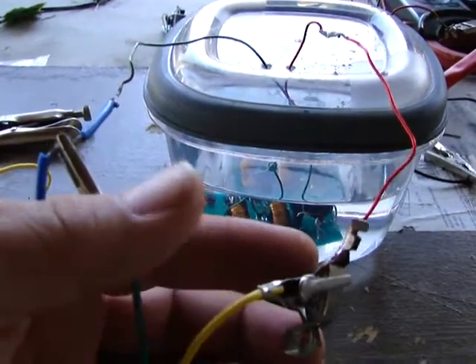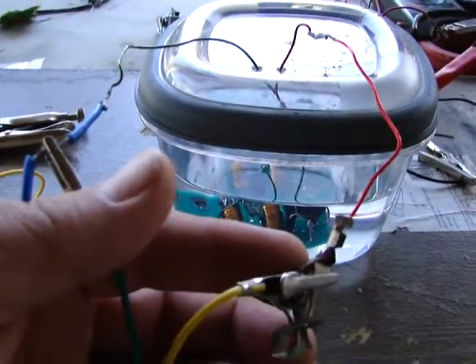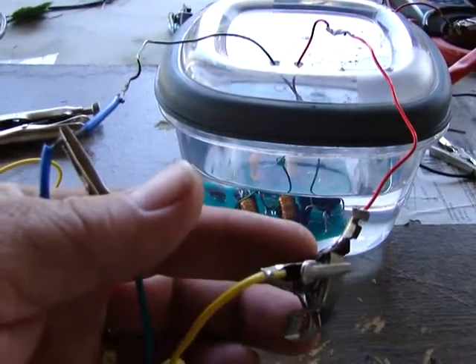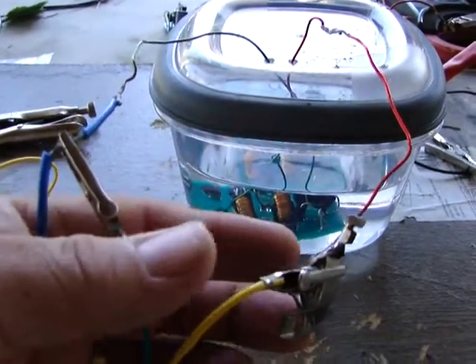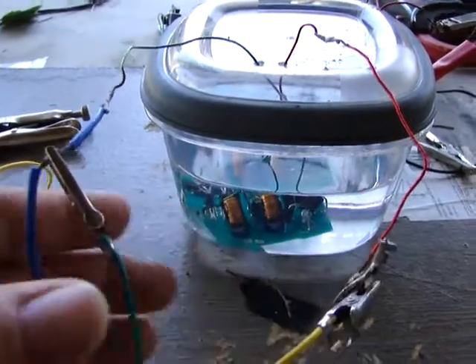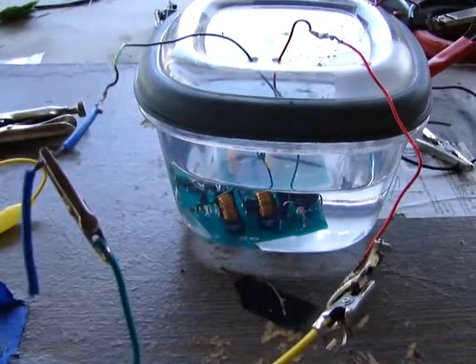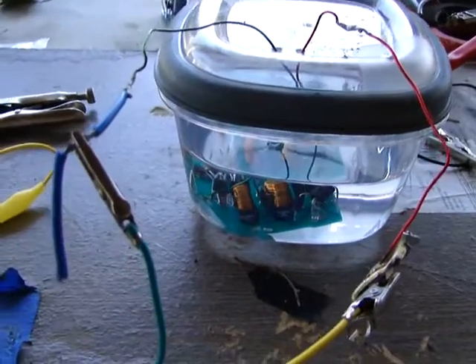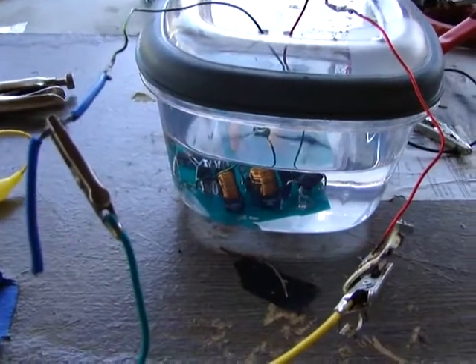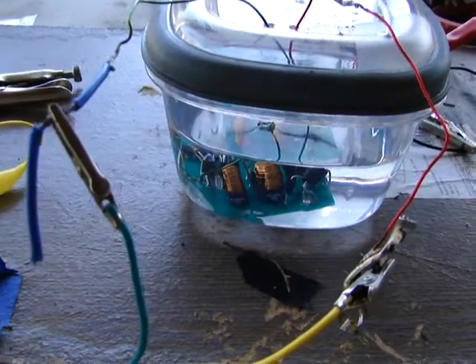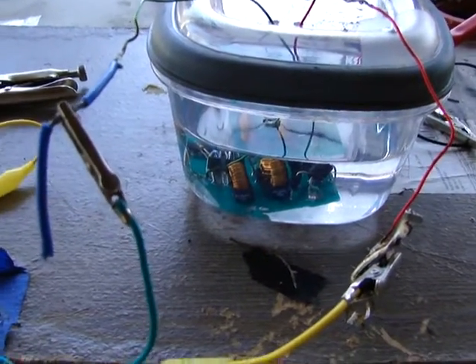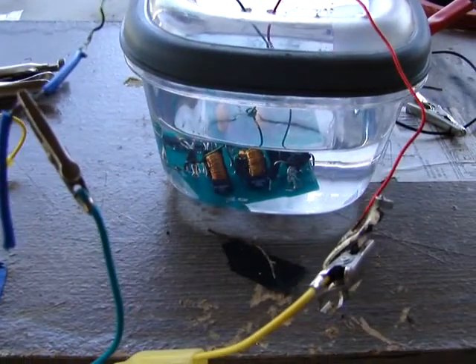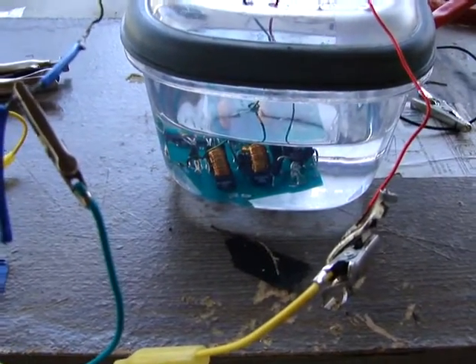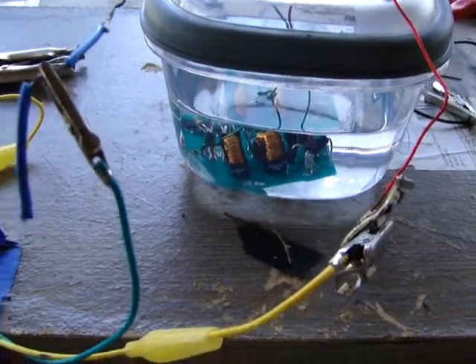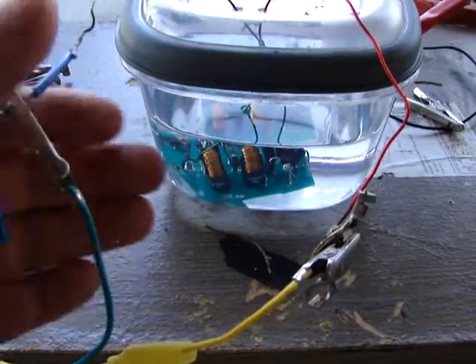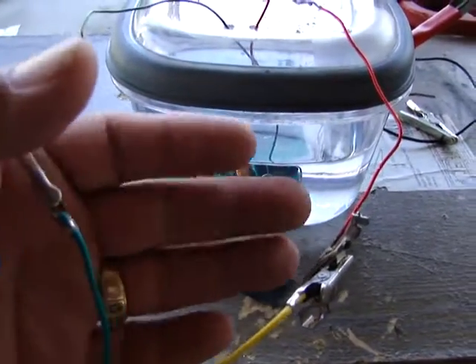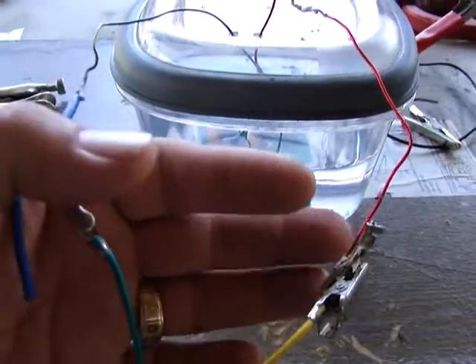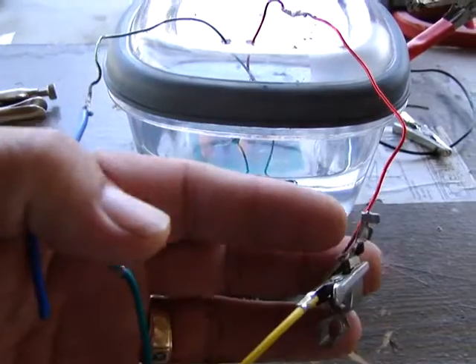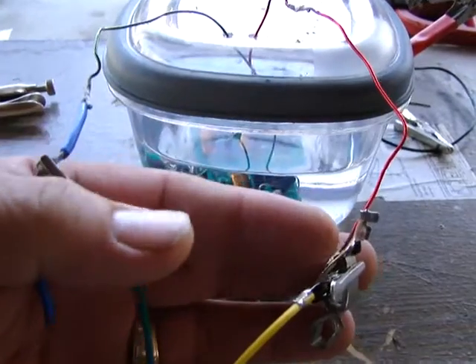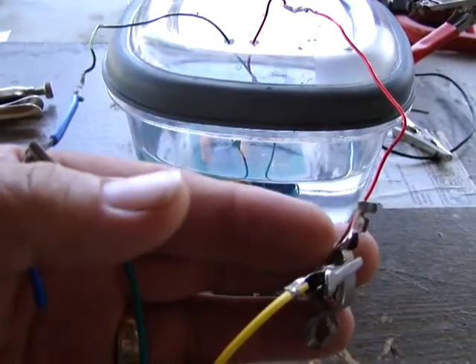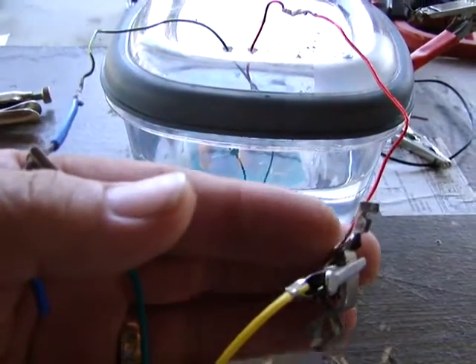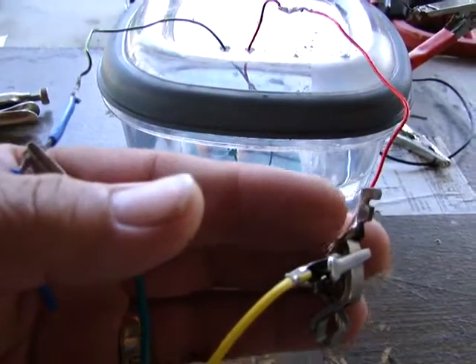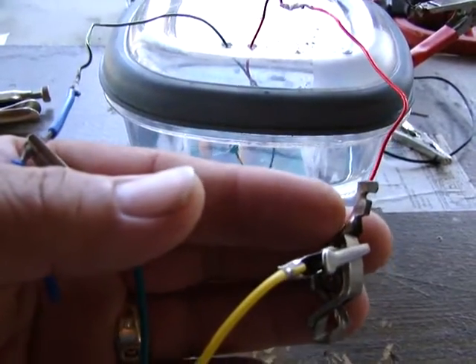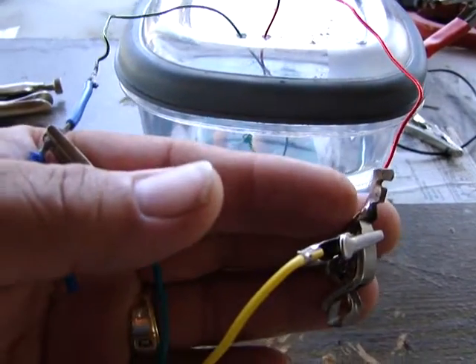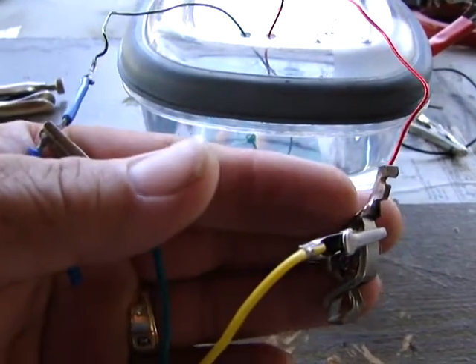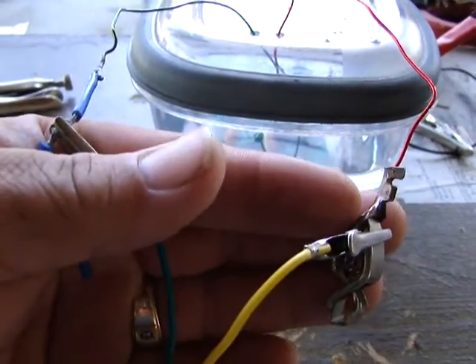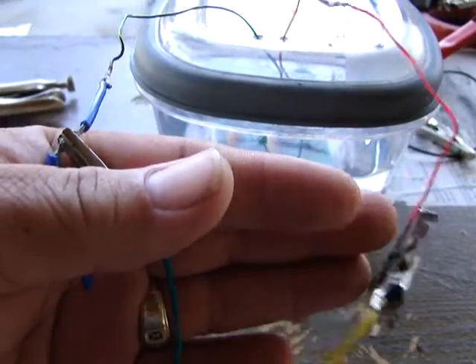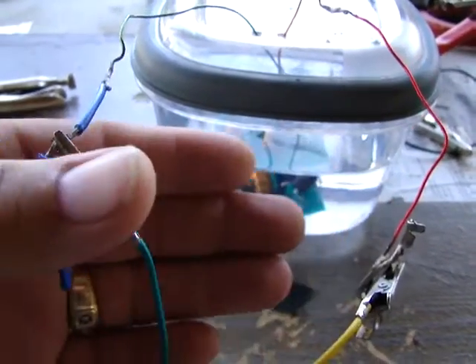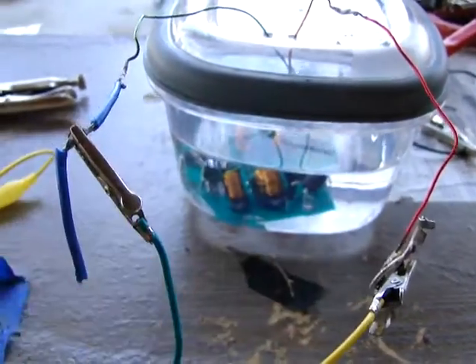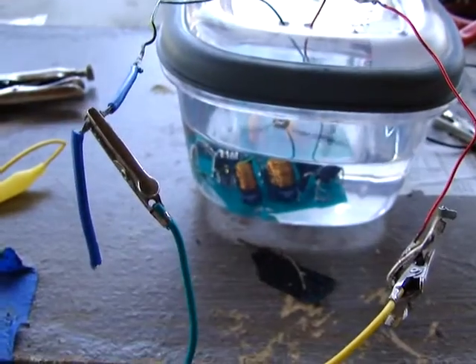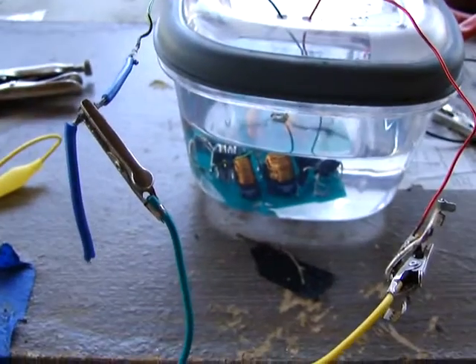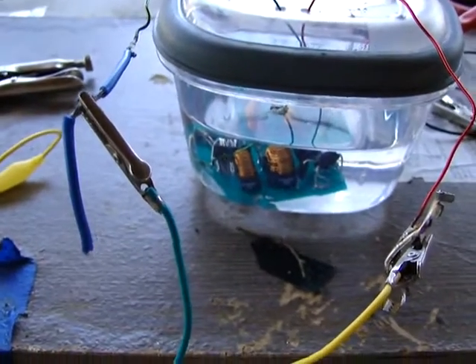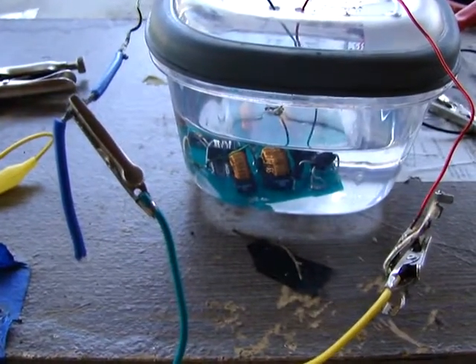You just feel a tingling sensation. Now let me demonstrate — although you can hold it in your hand, right now it's on and it's tingling. Let me show you what happens when you charge a capacitor.